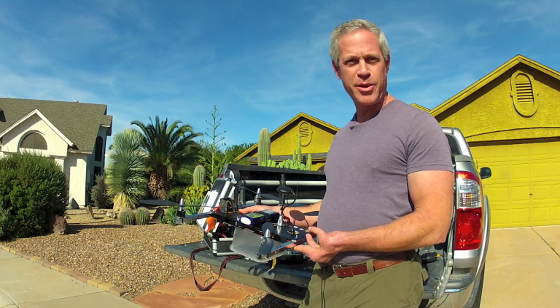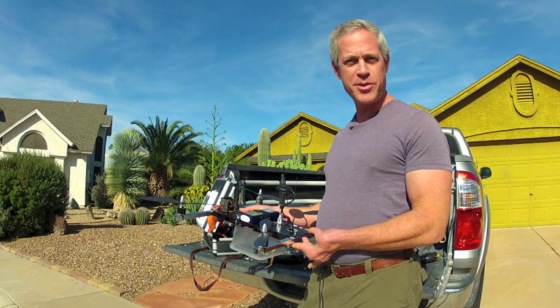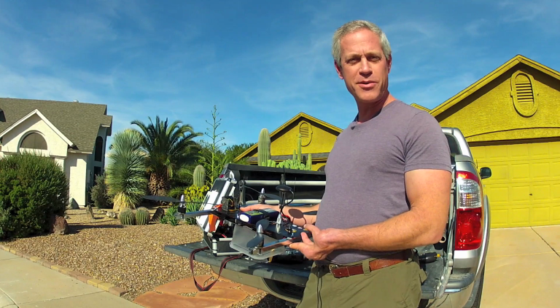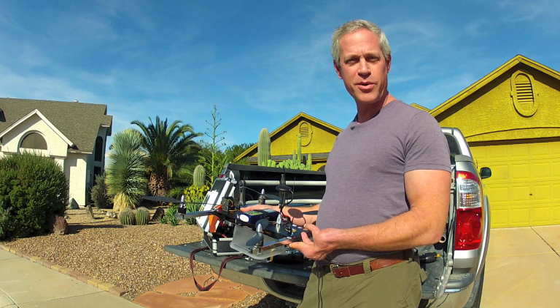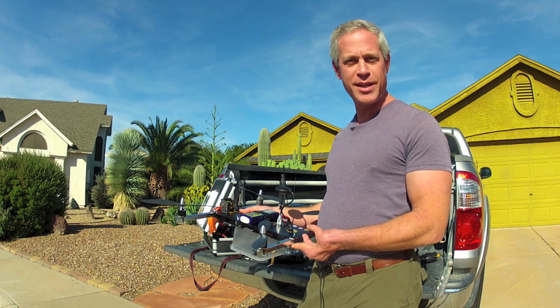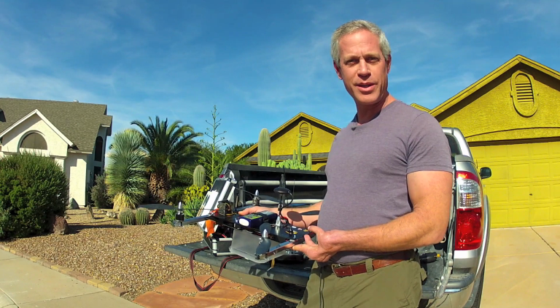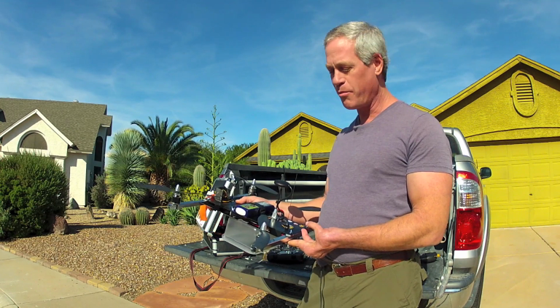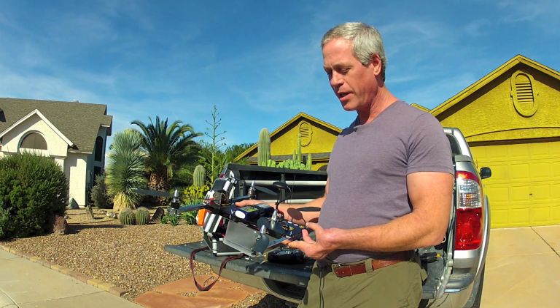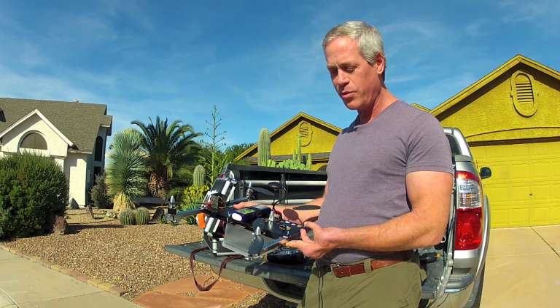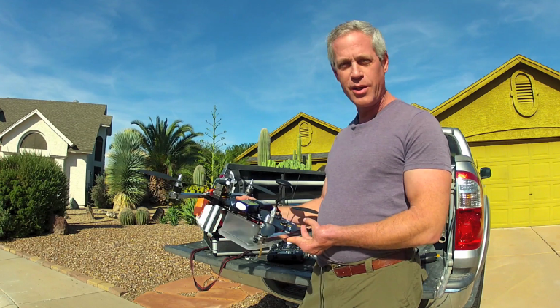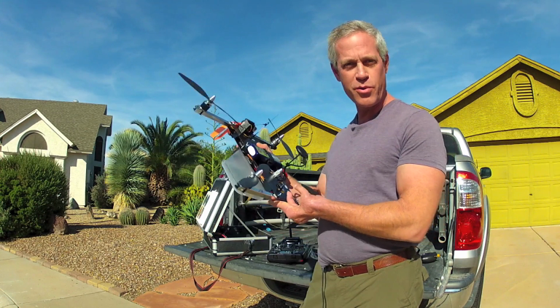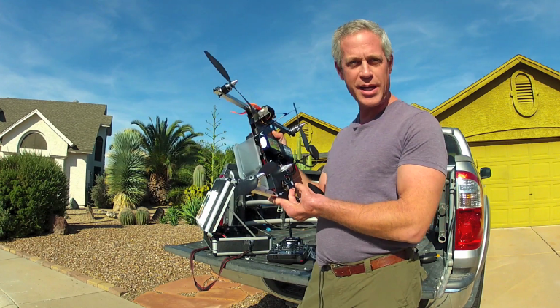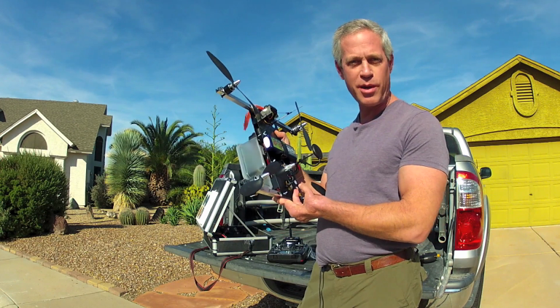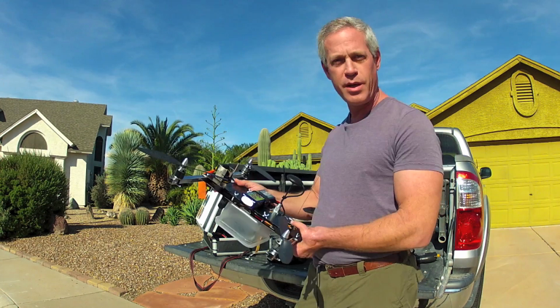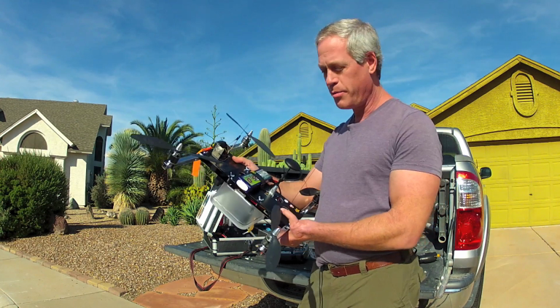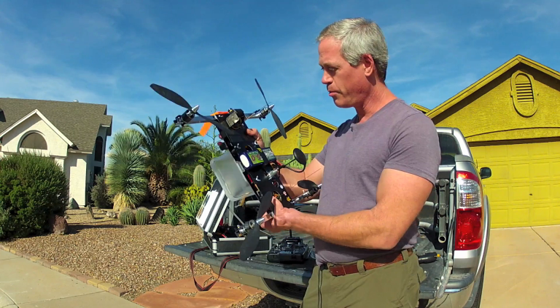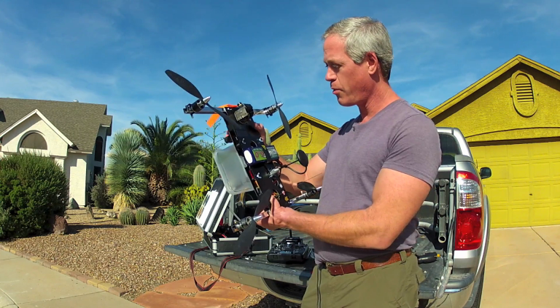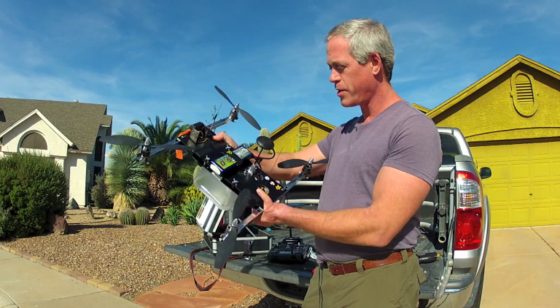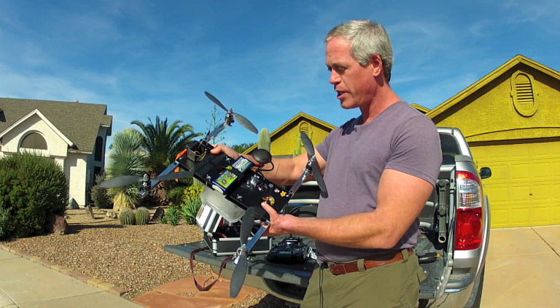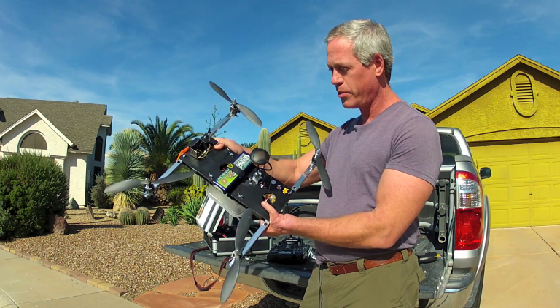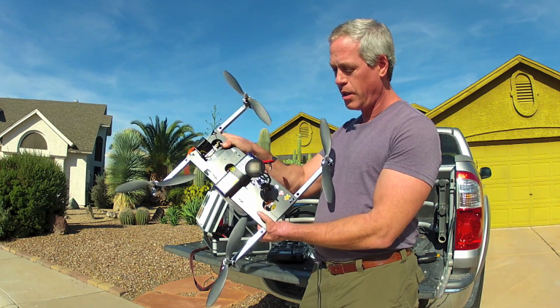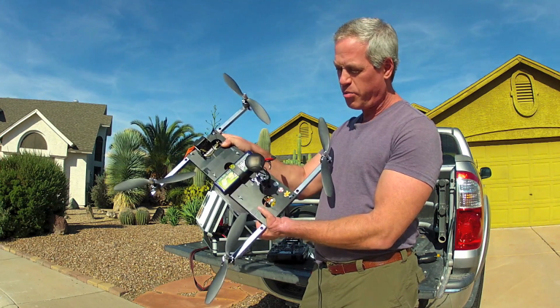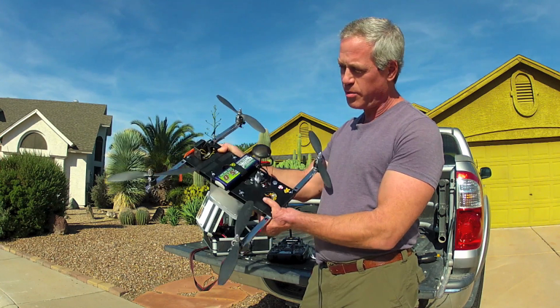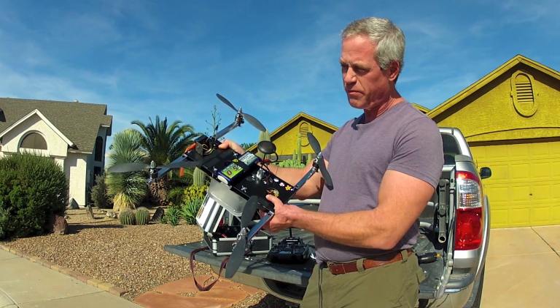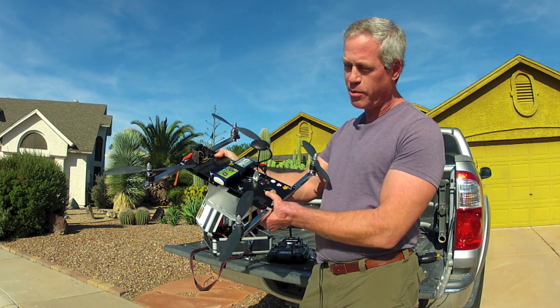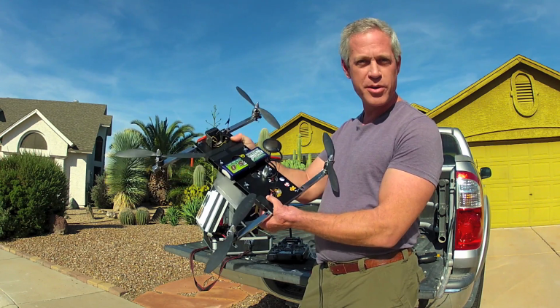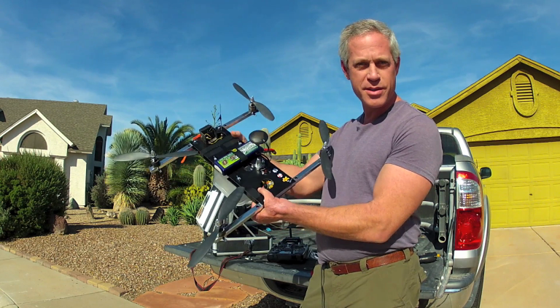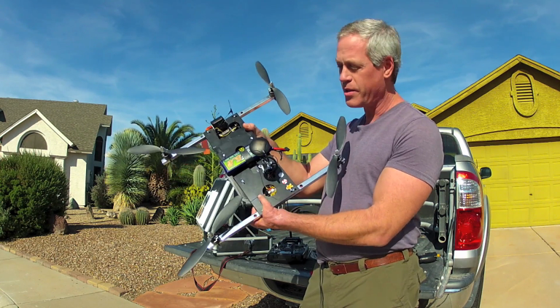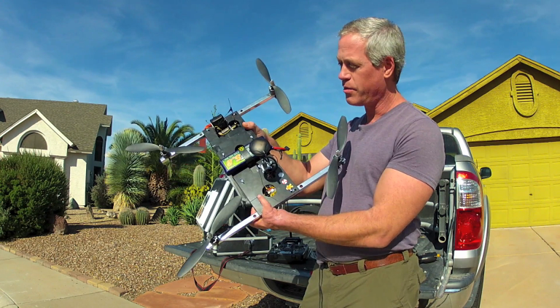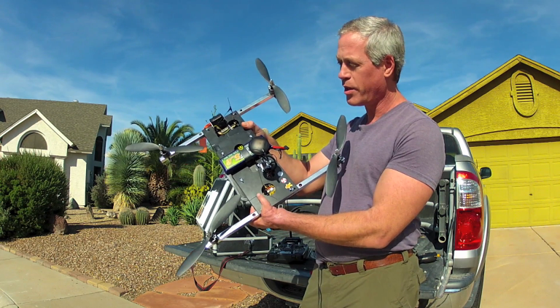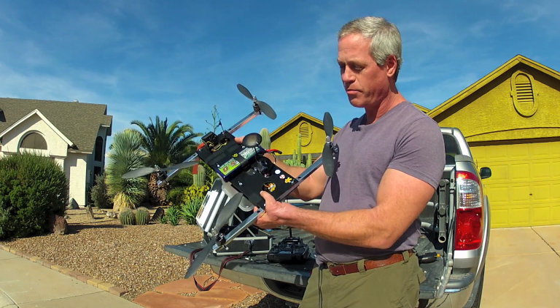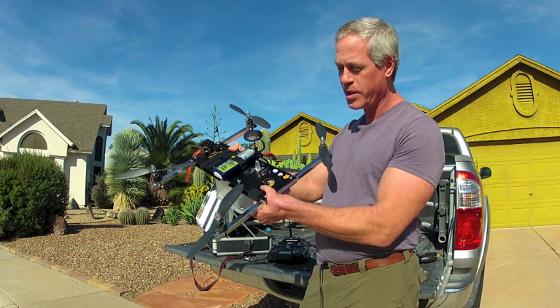Merry Christmas 2014! It's time for my second annual drone candy drop. The mission will be performed with this scratch-built, approximately 500mm size quadcopter of my own design.